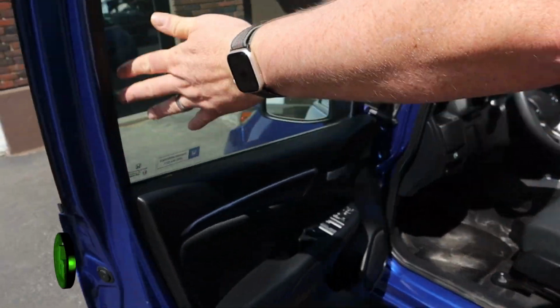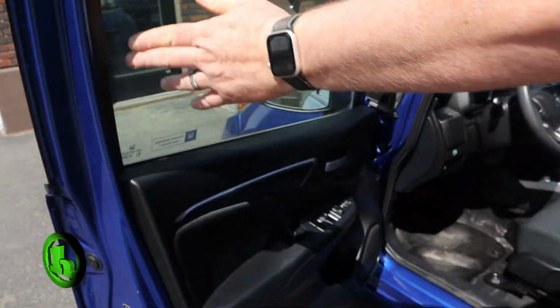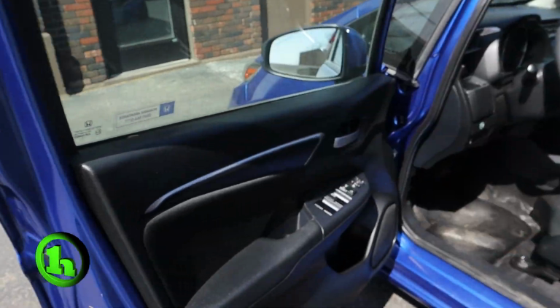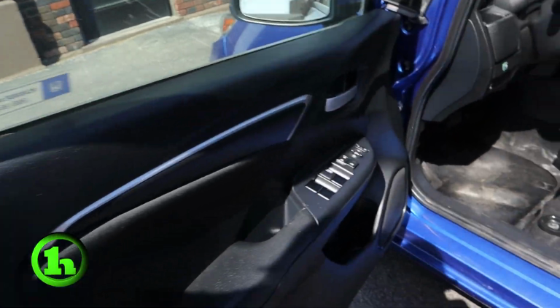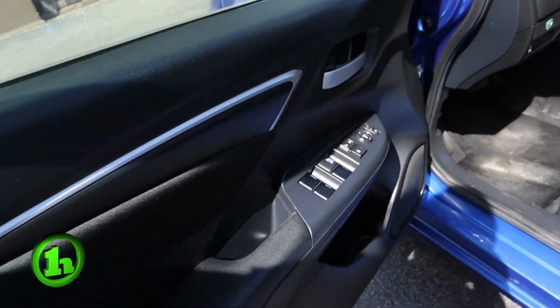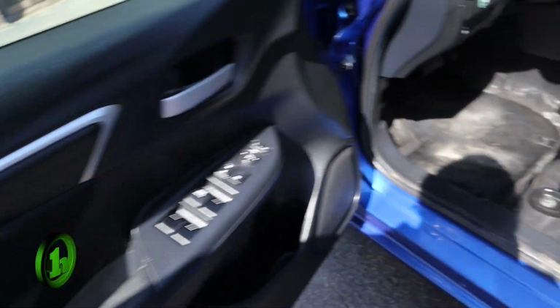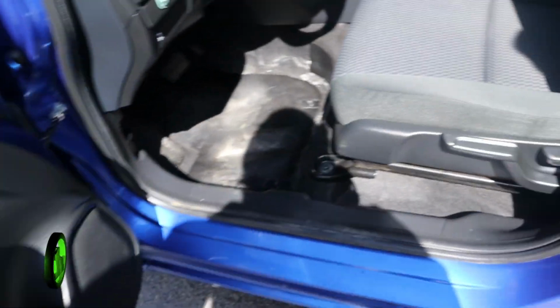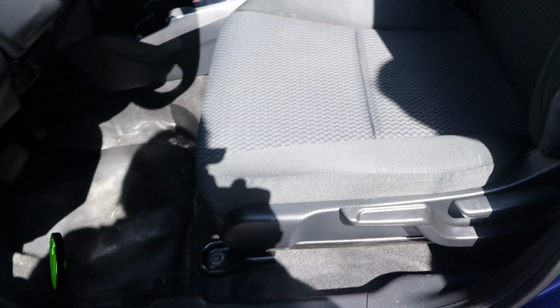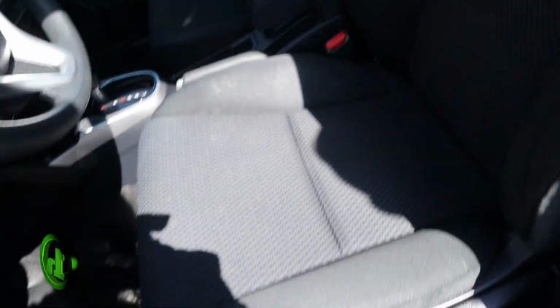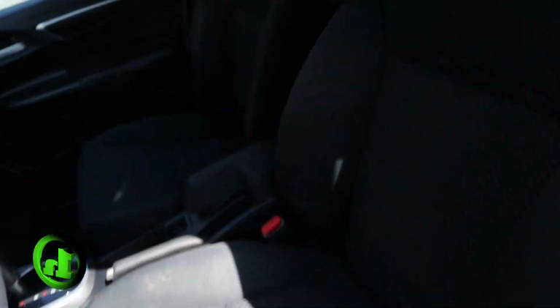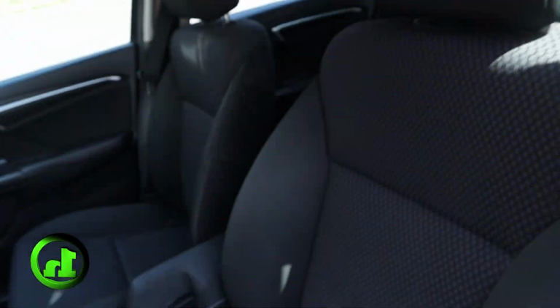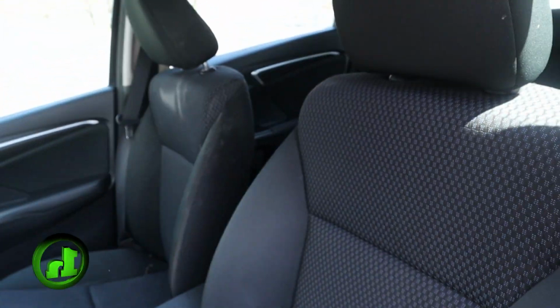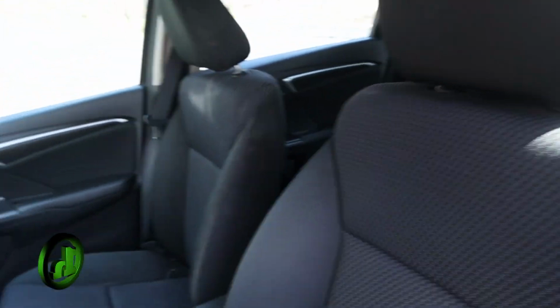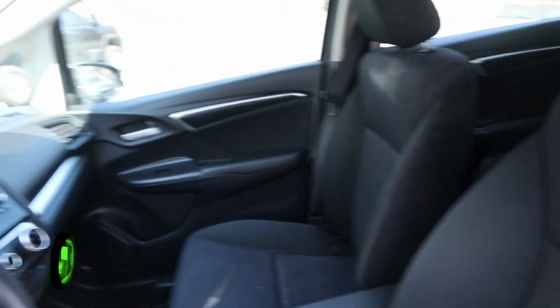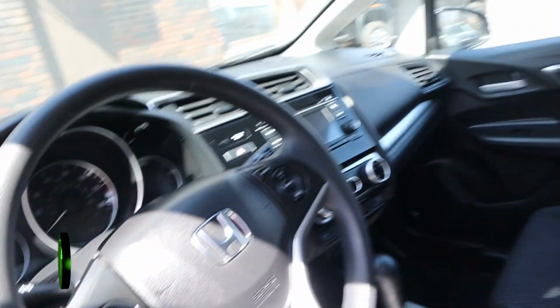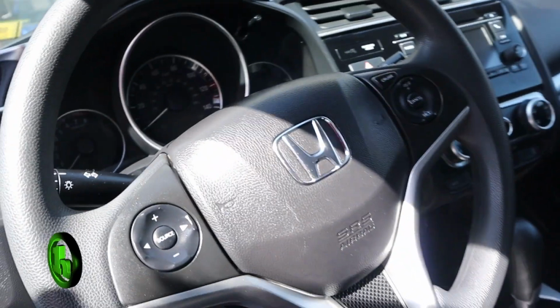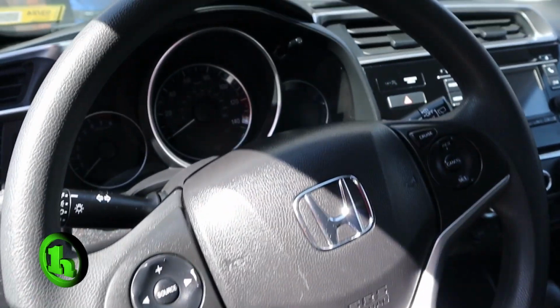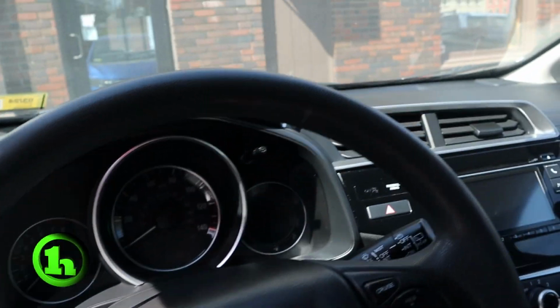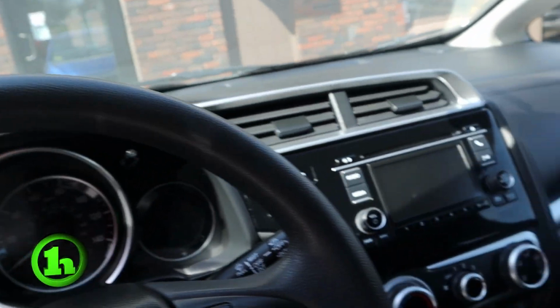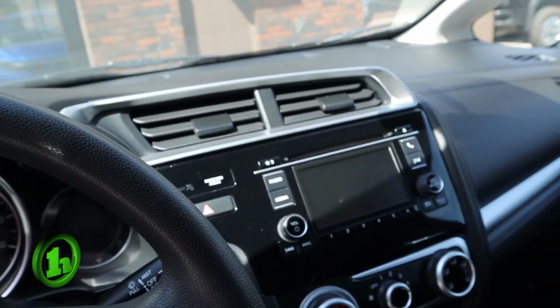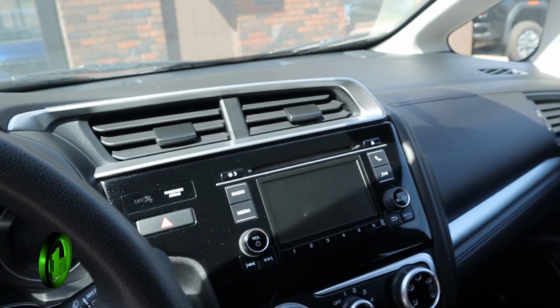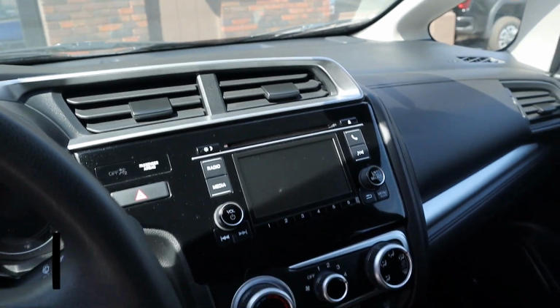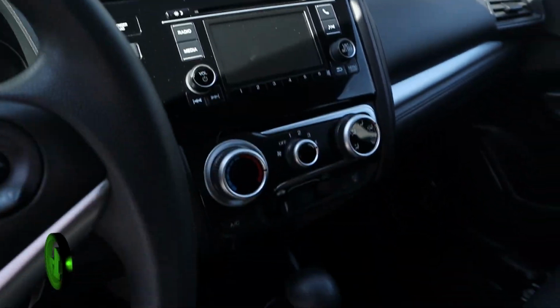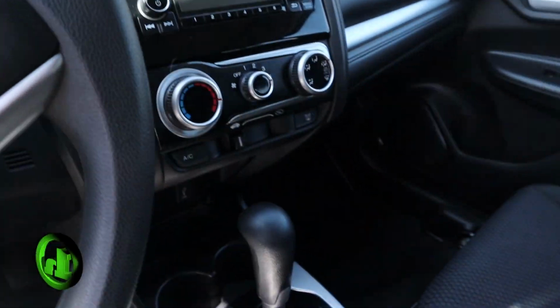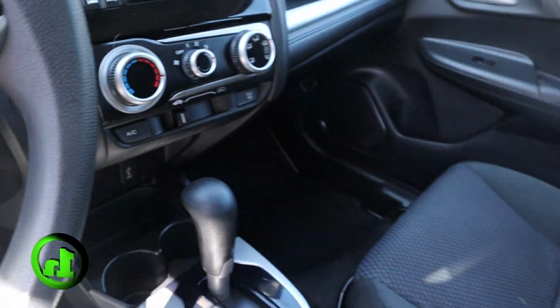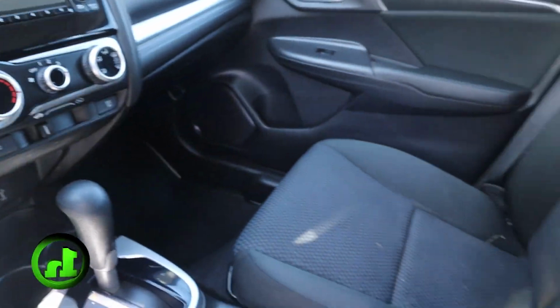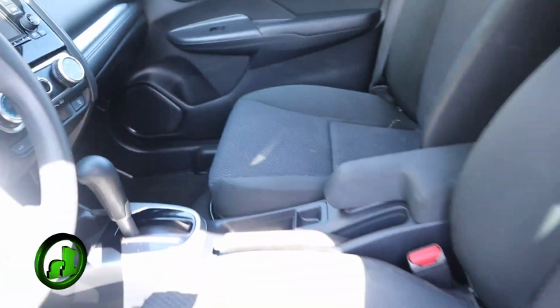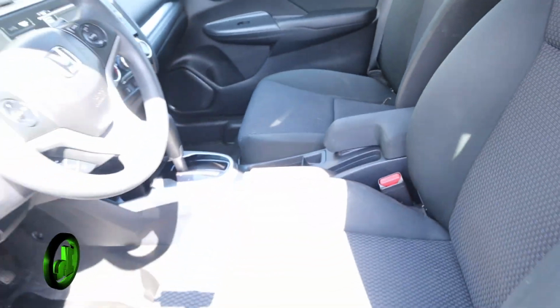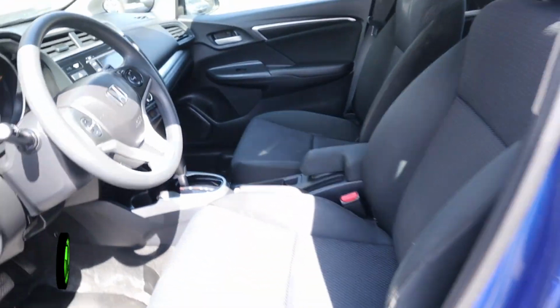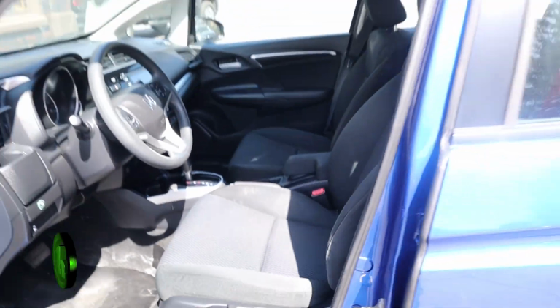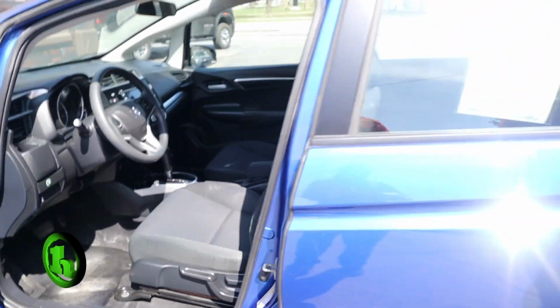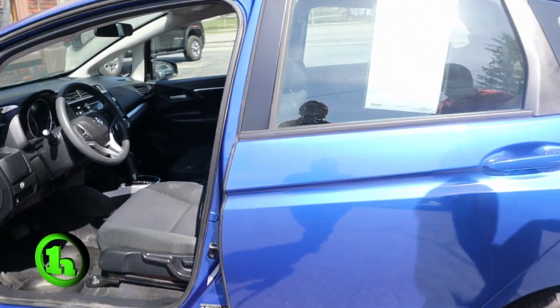This is an automatic. It's got power windows, power locks. It's got a nice stereo in it with a CD player. It's got steering wheel mounted controls. We'll stick our head in the back here.